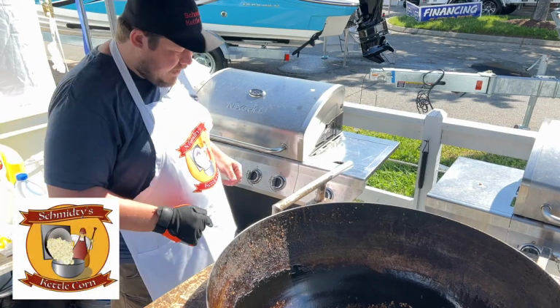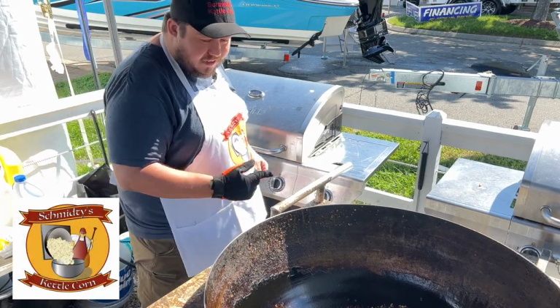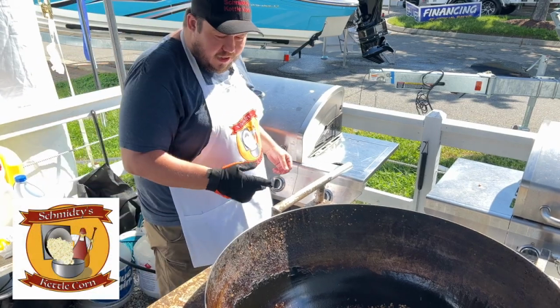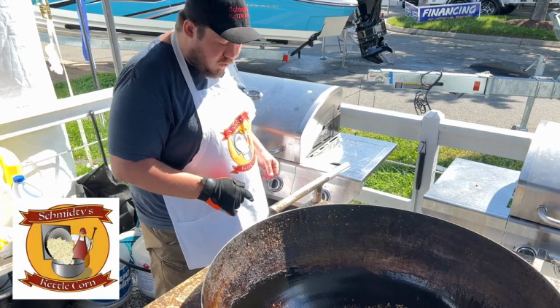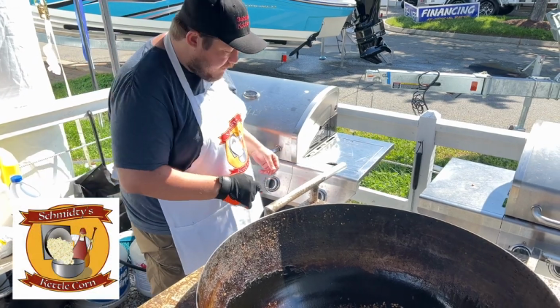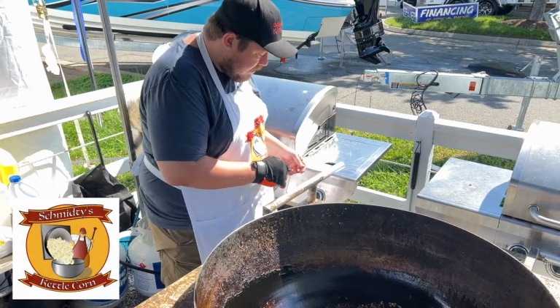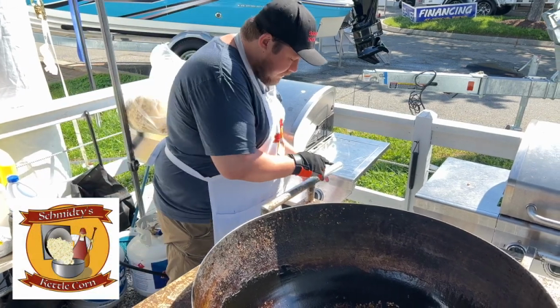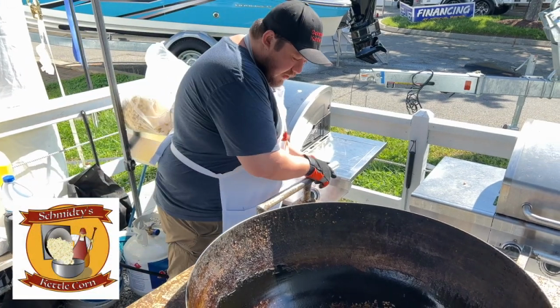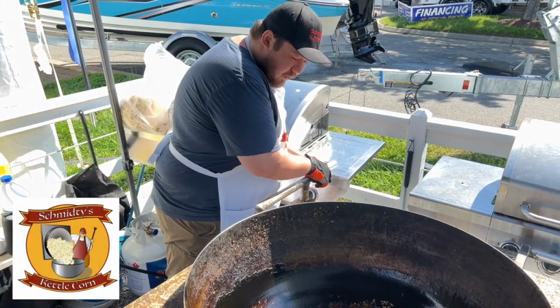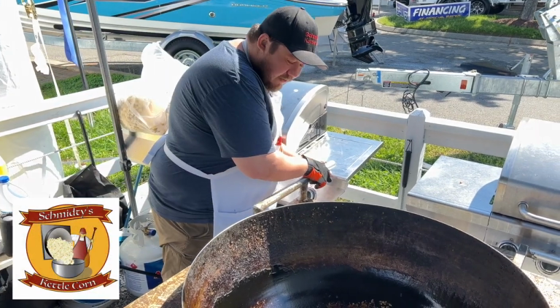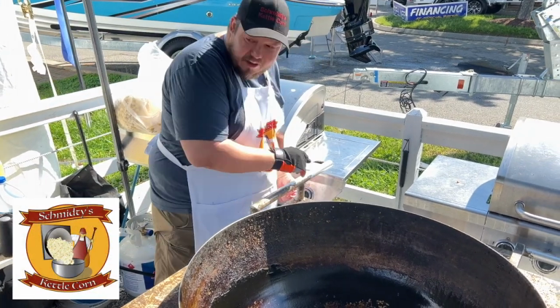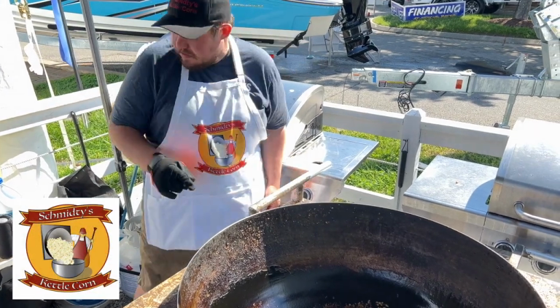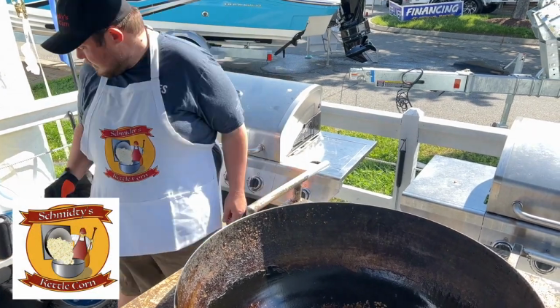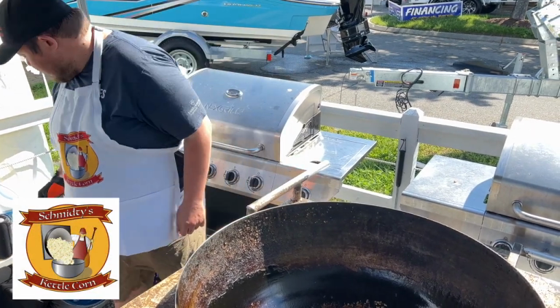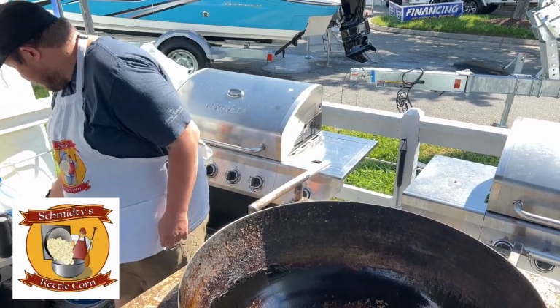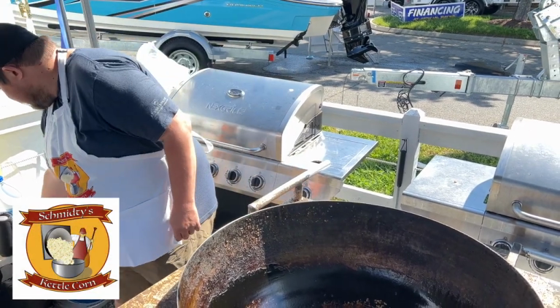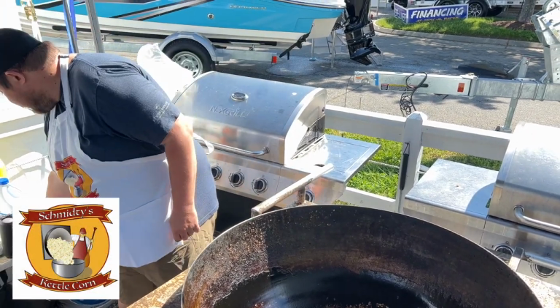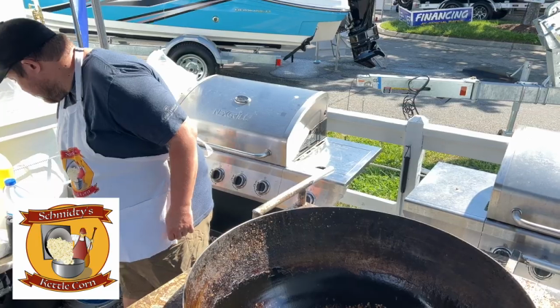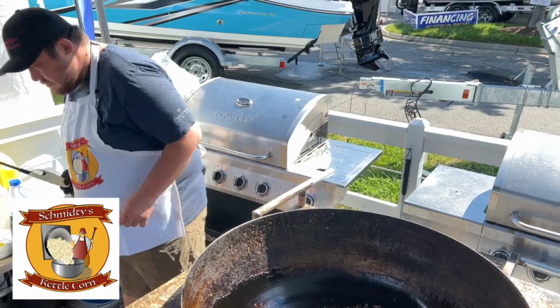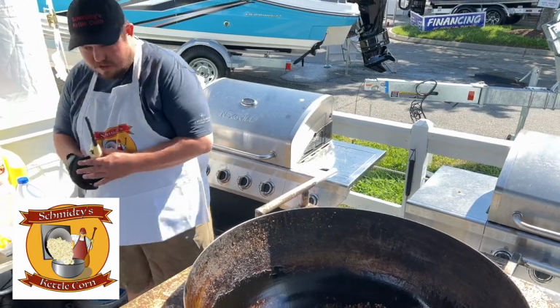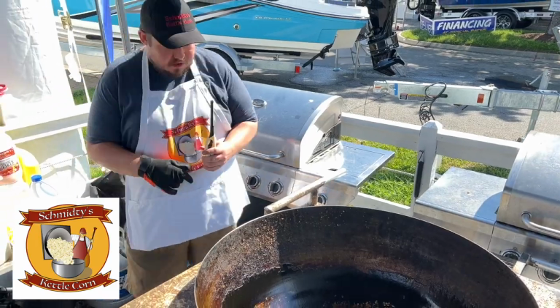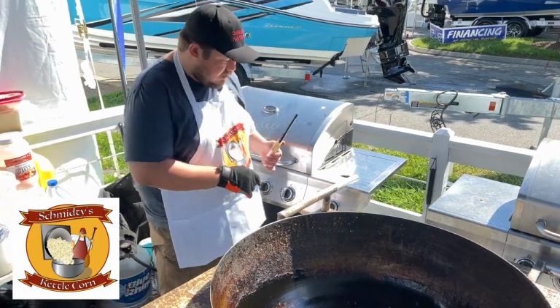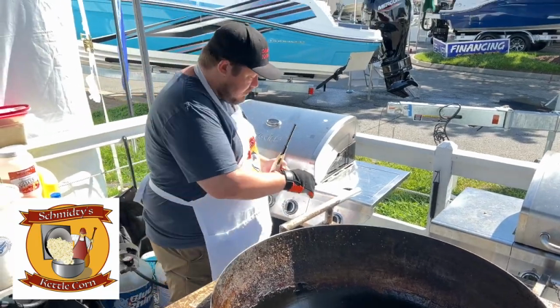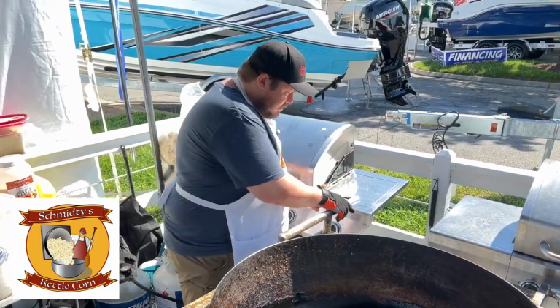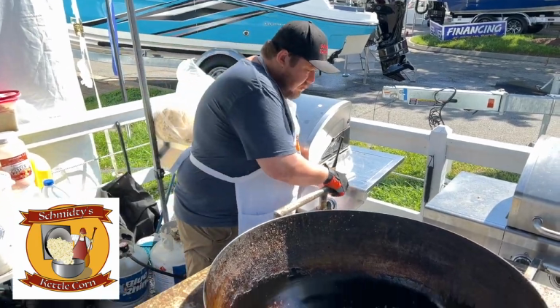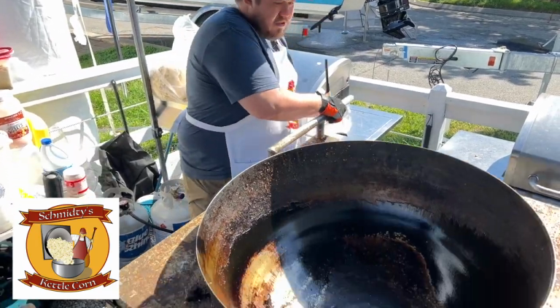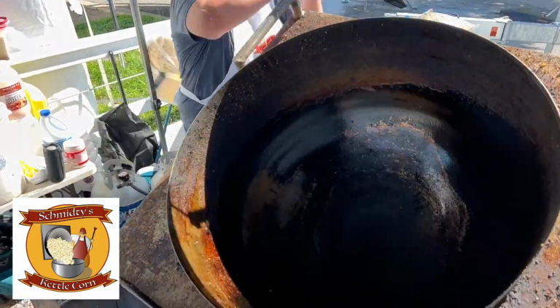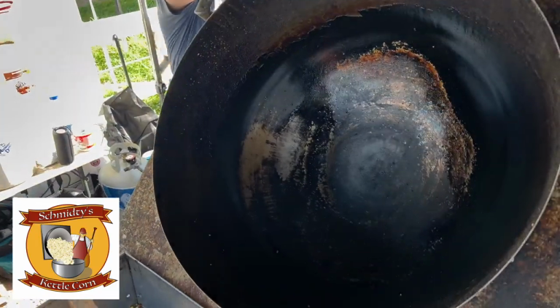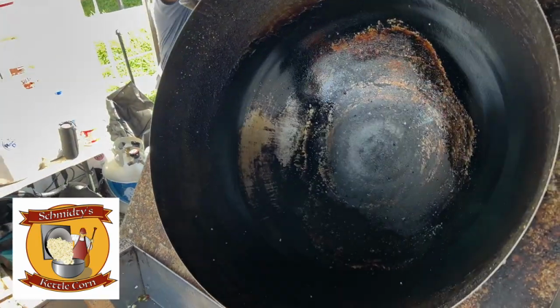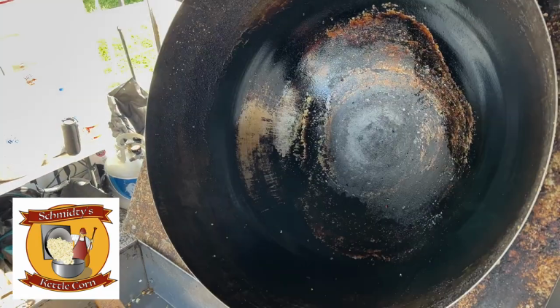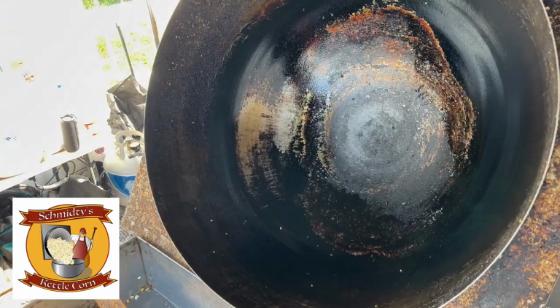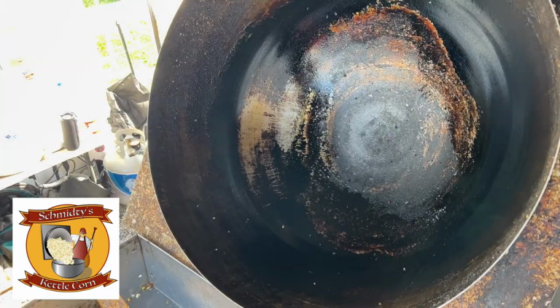Hey everybody, this is Smitty's Kettle Corn here. Starting off 2023 — hoping you guys have a good year this year. I'm going to show you how I start my Kettle Corn.